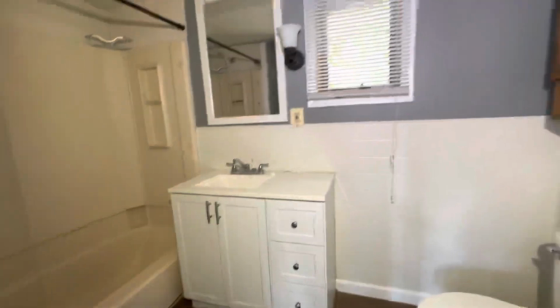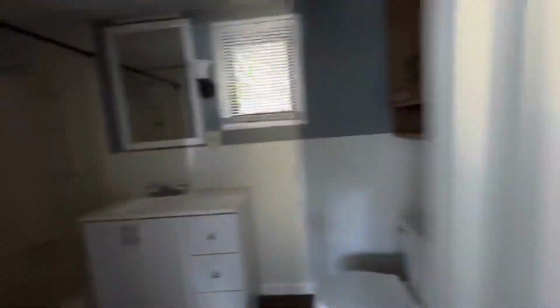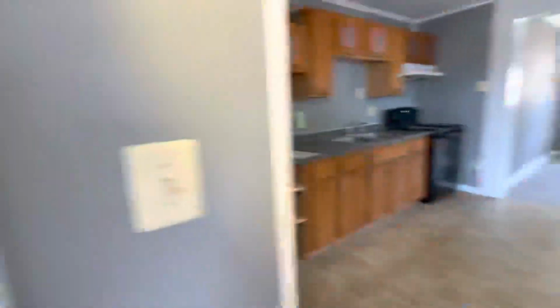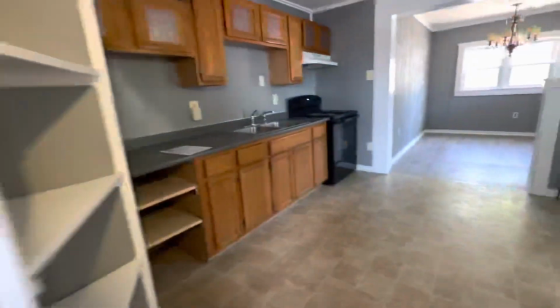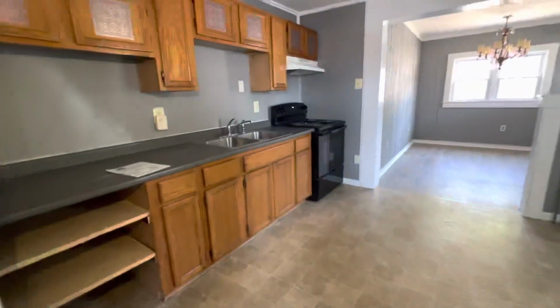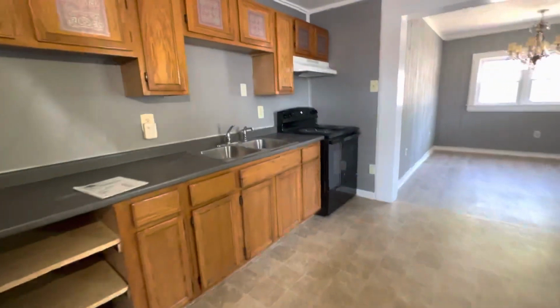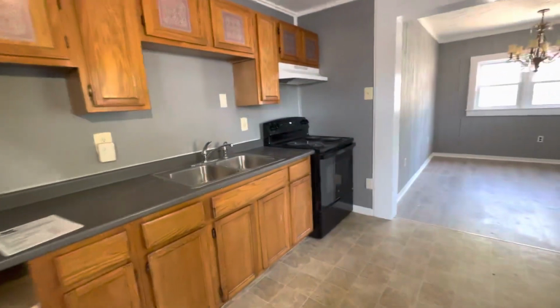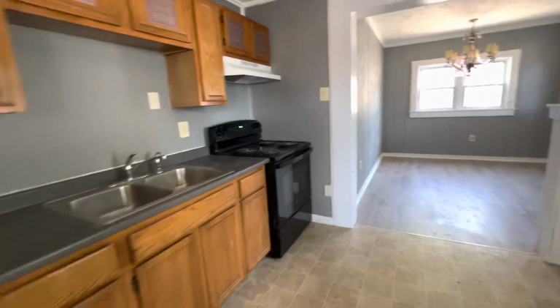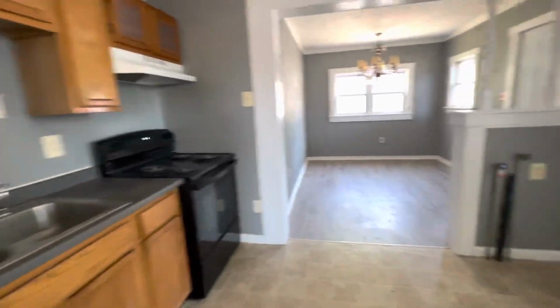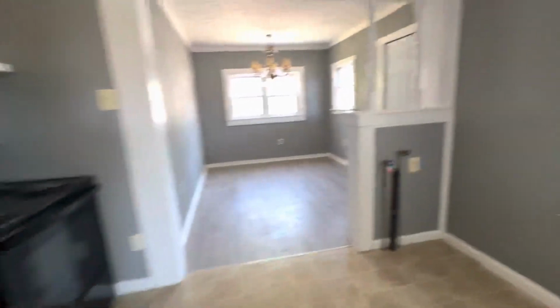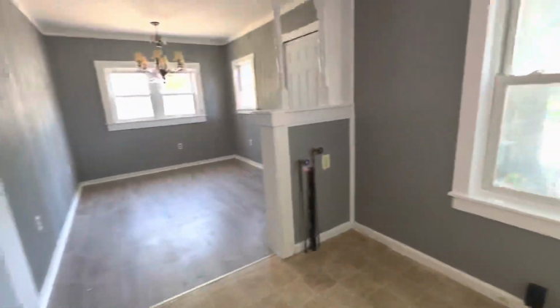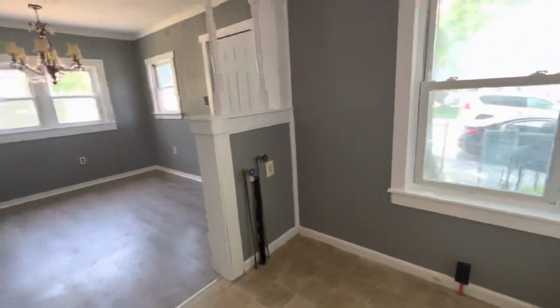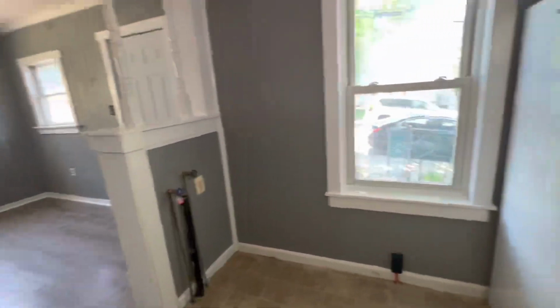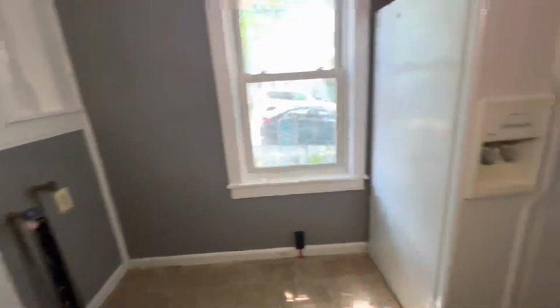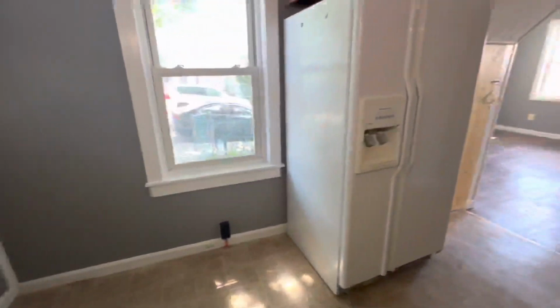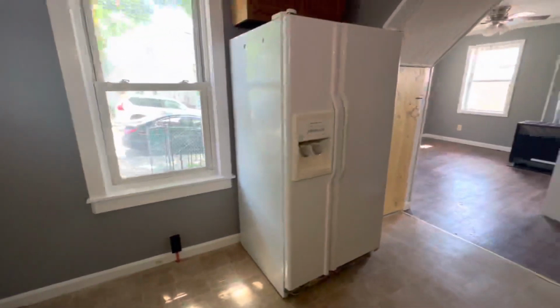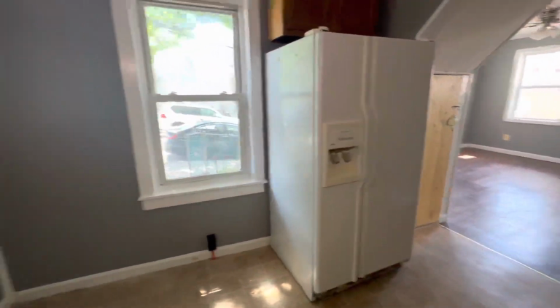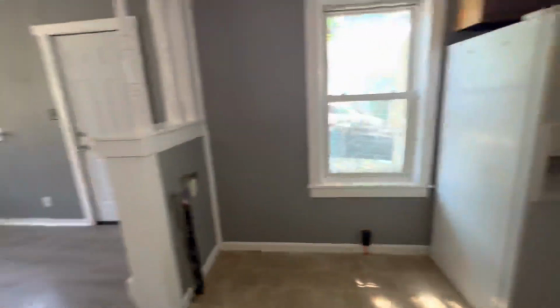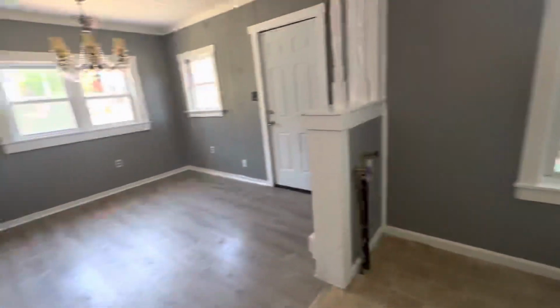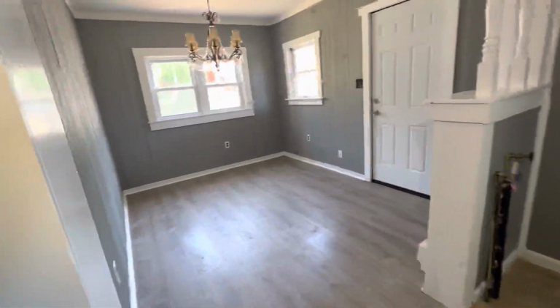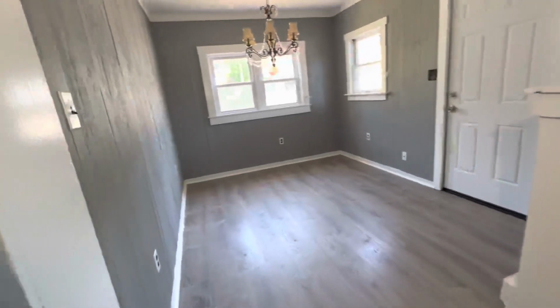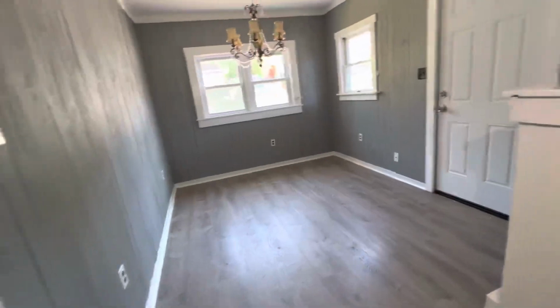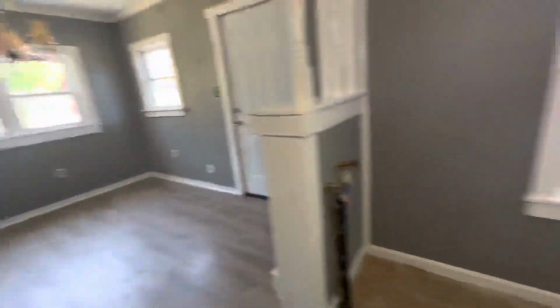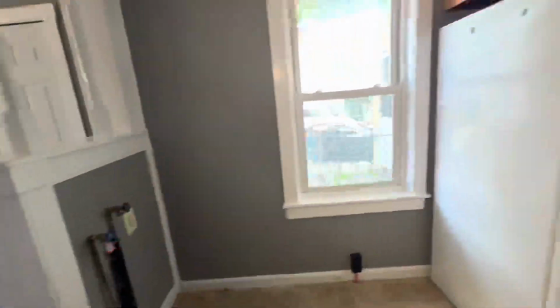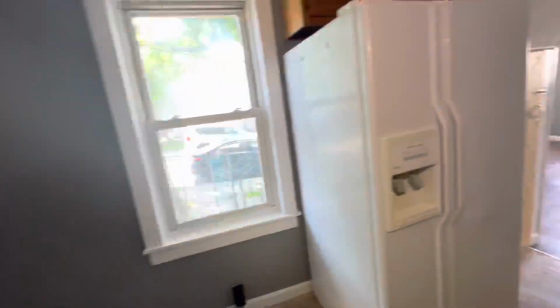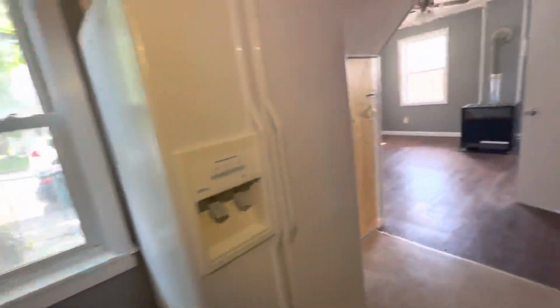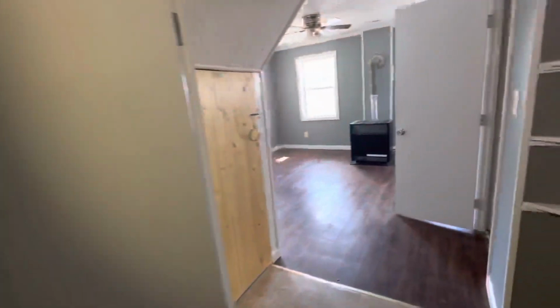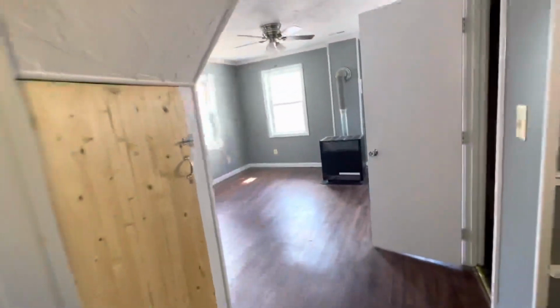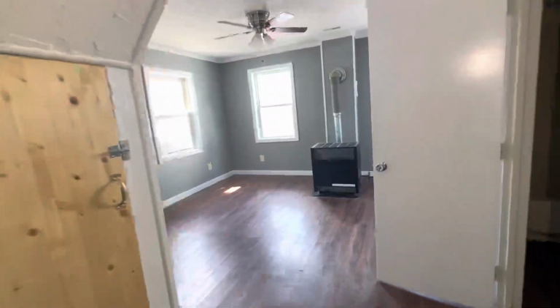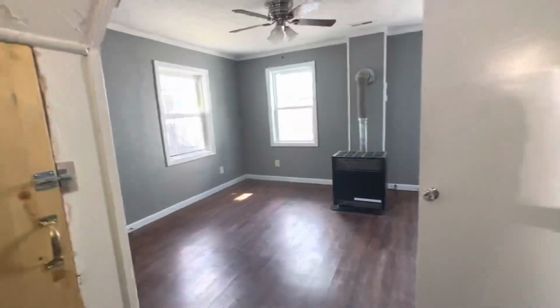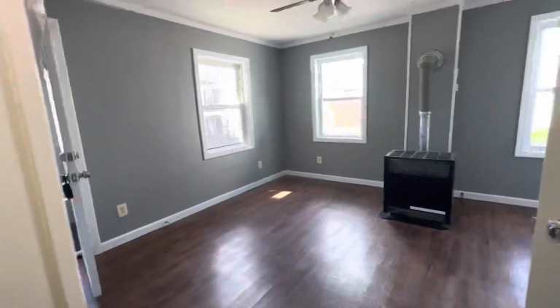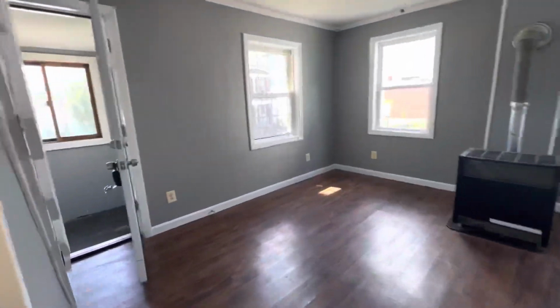Probably a B plus. Decent kitchen. Hookups for the washer, dryer. There's our fridge and there's our laundry. Sort of an eating area.